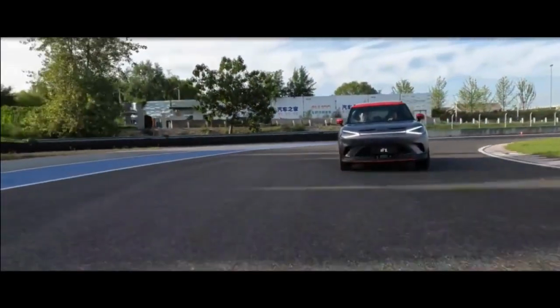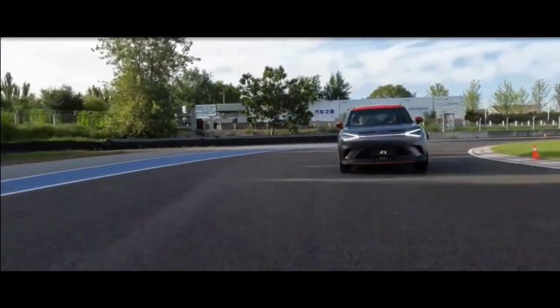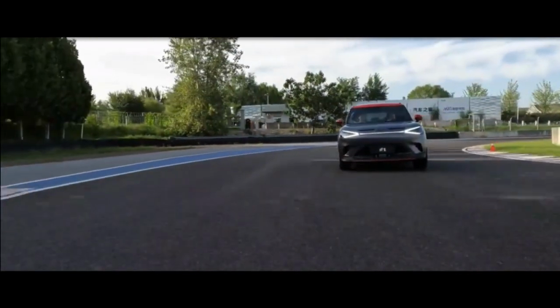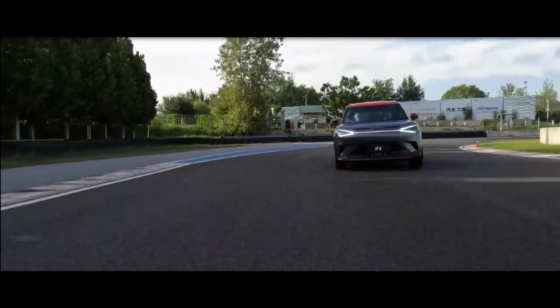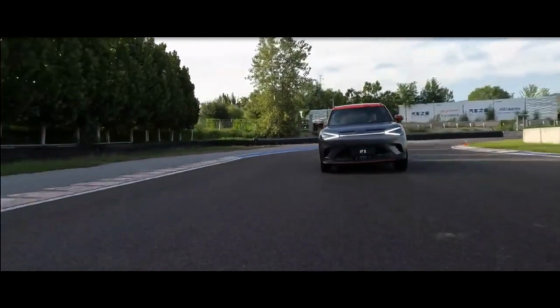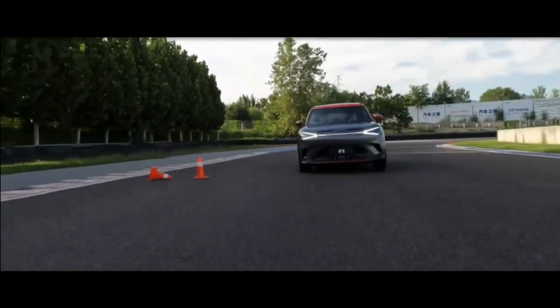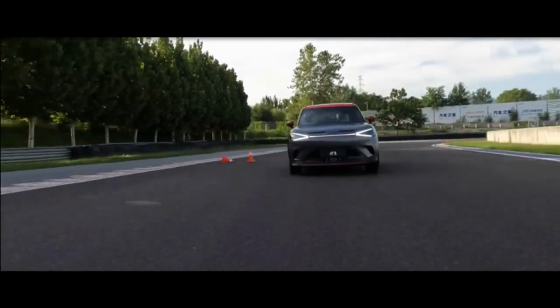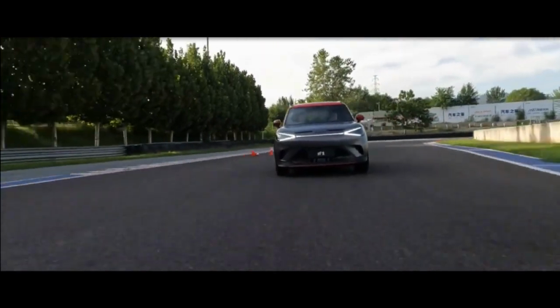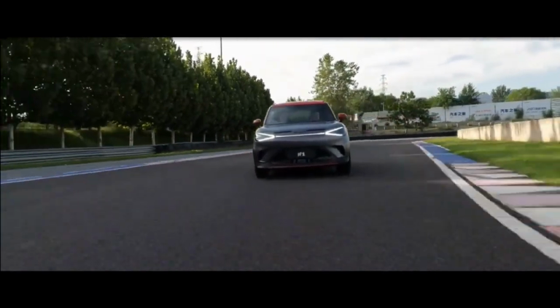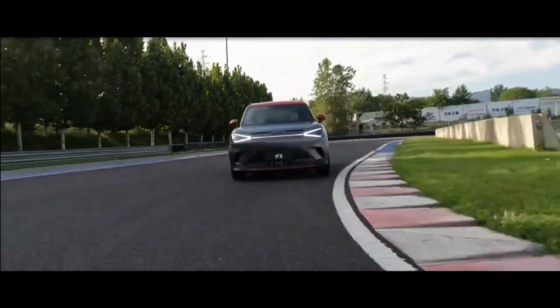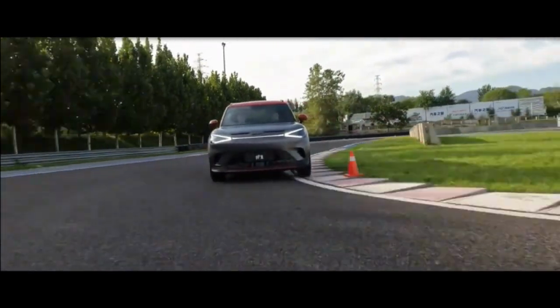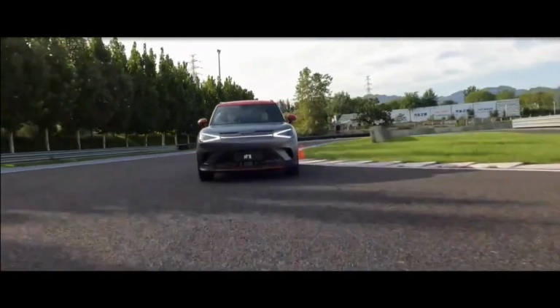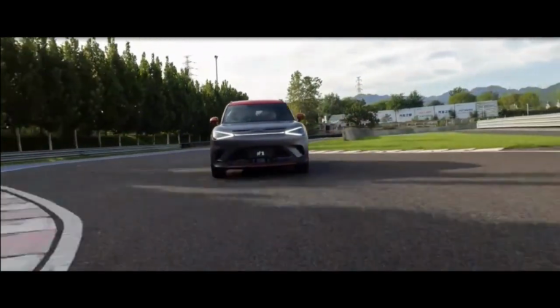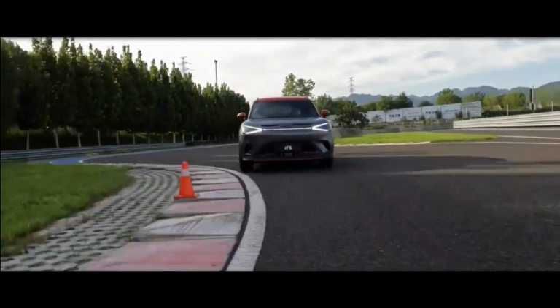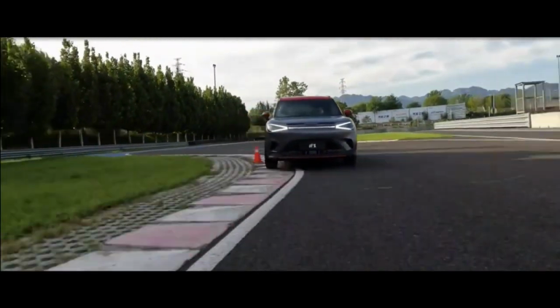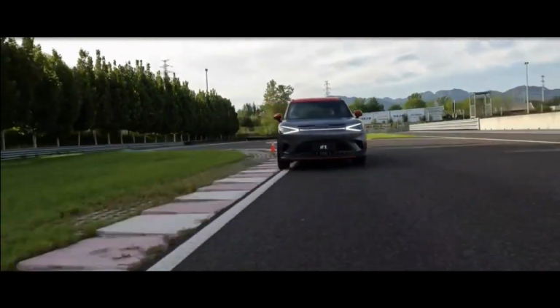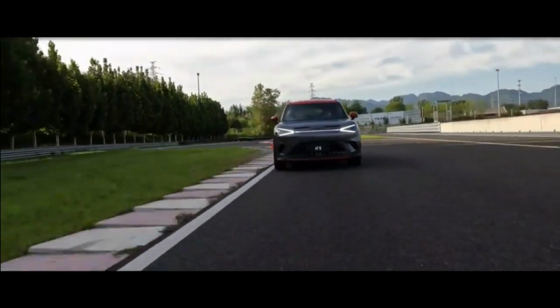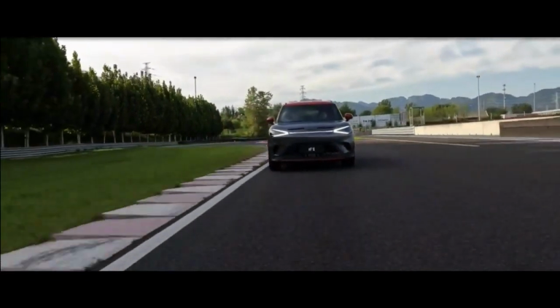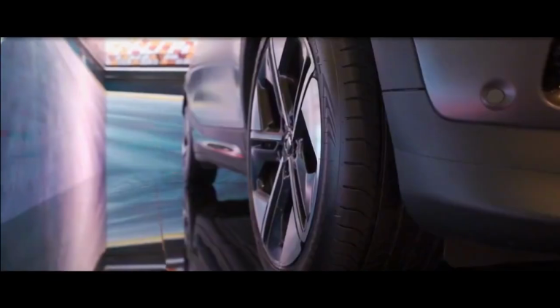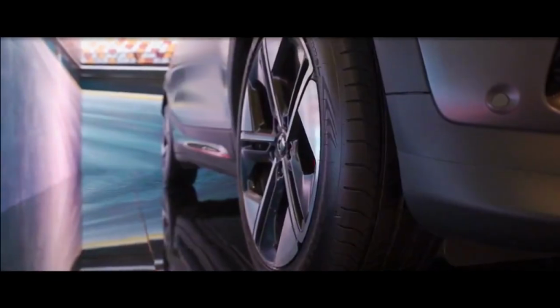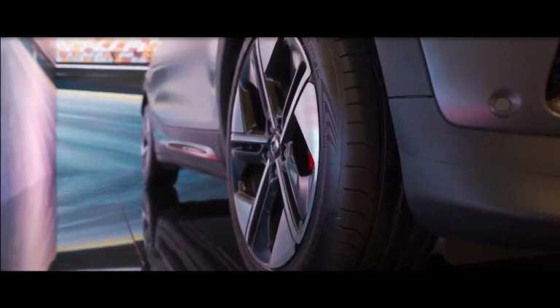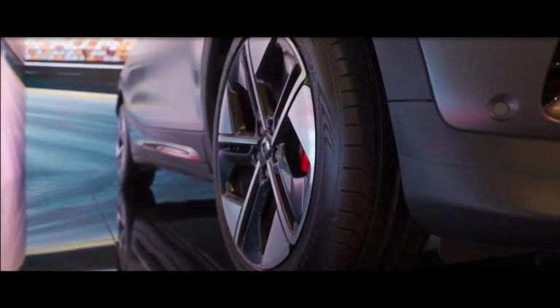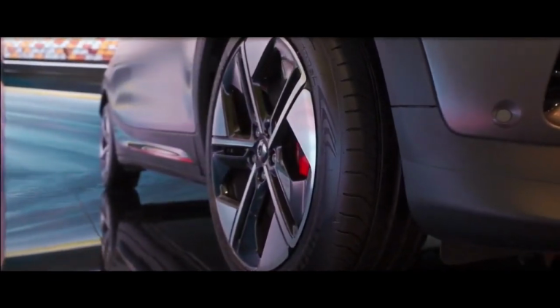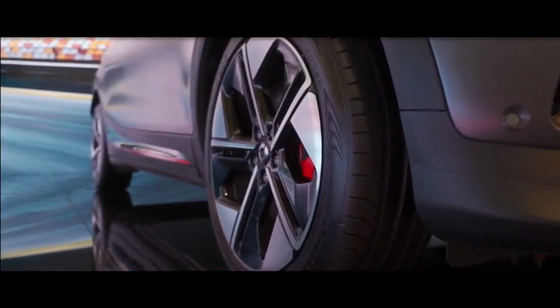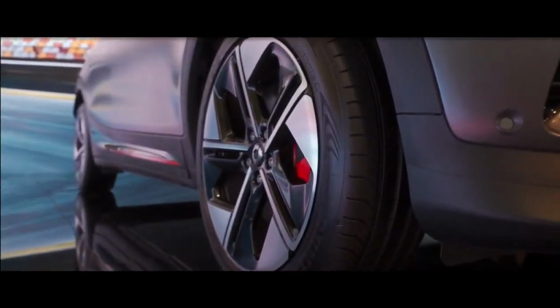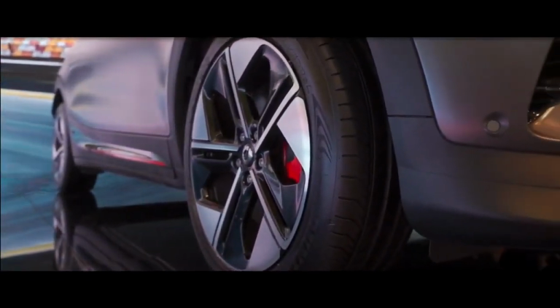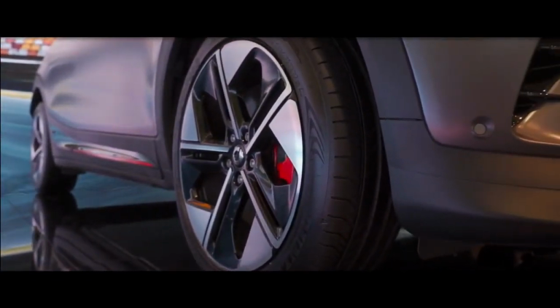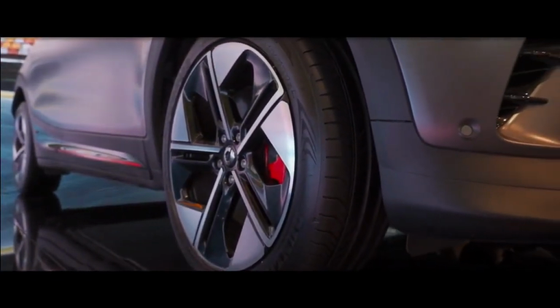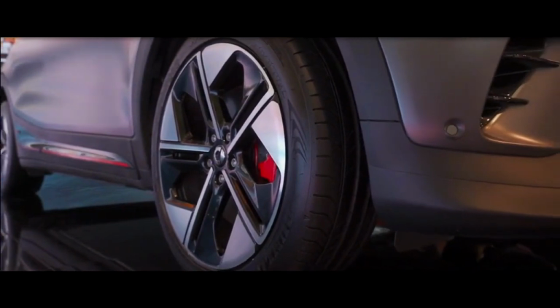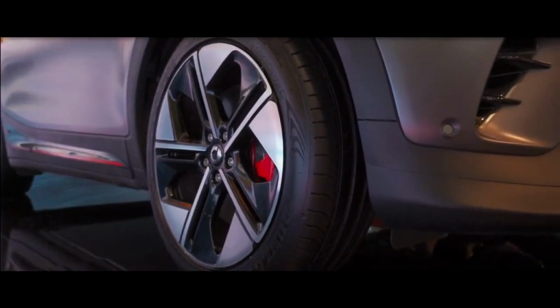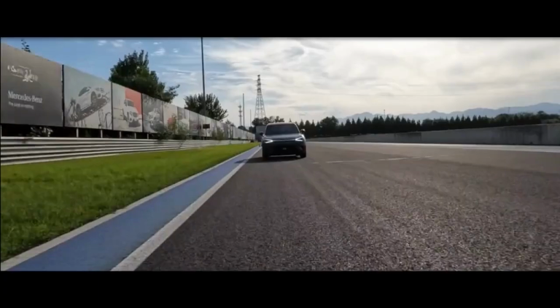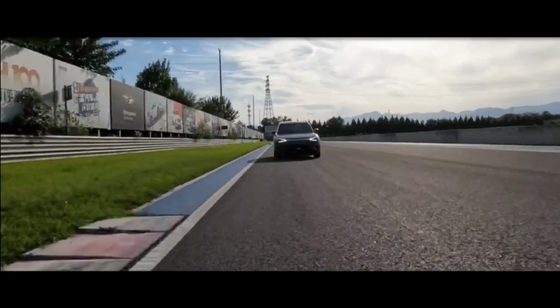Styling revisions include a deeper, more aggressive front bumper and narrow cooling vents in the bonnet. The Brabus model has 19-inch alloys and red styling details that contrast with the car's matte grey body.